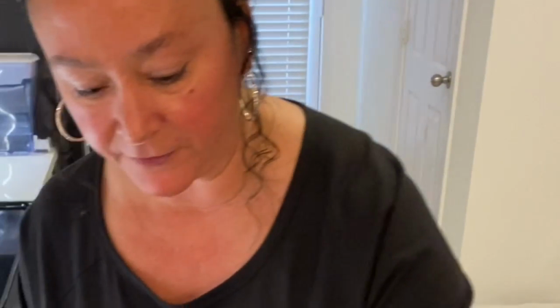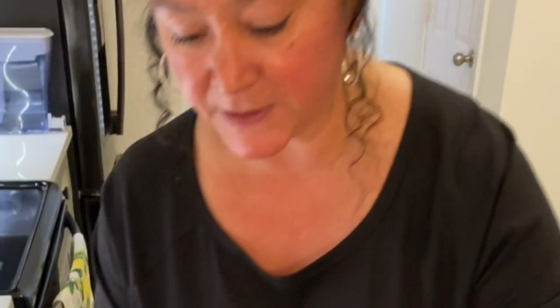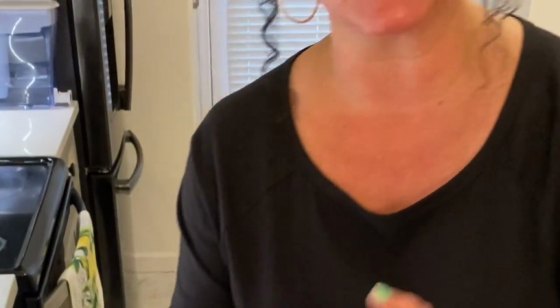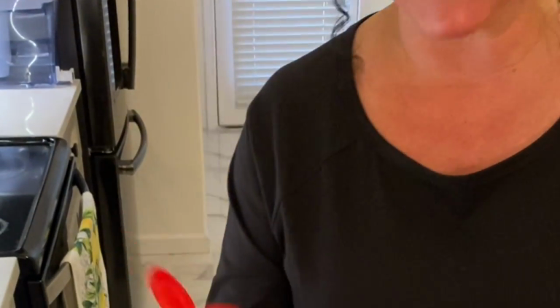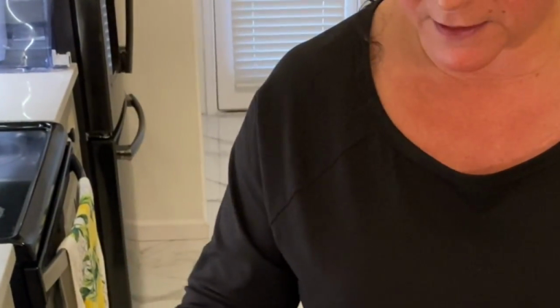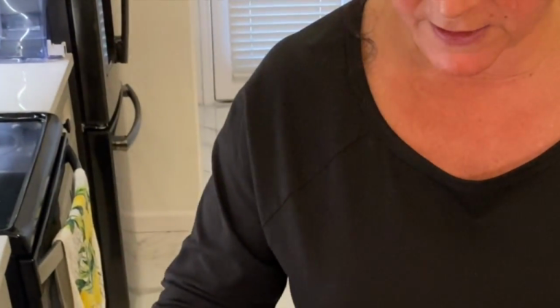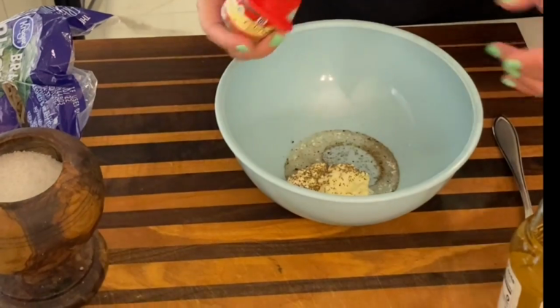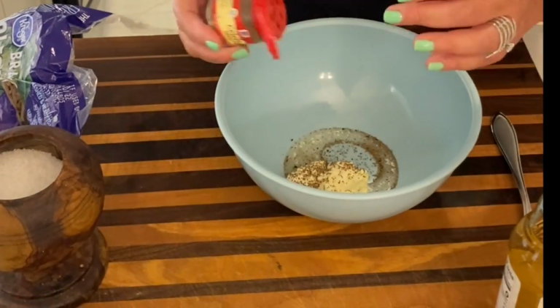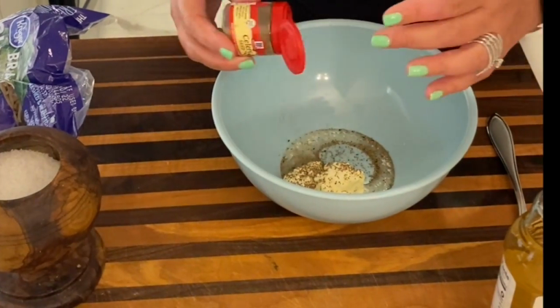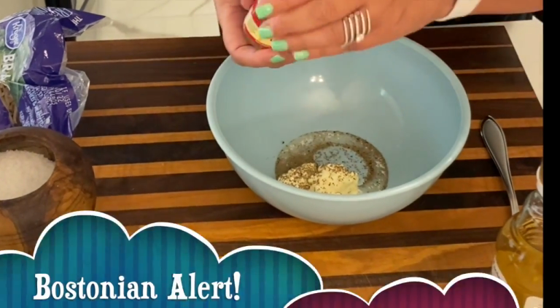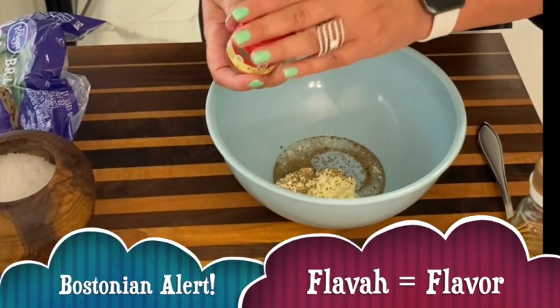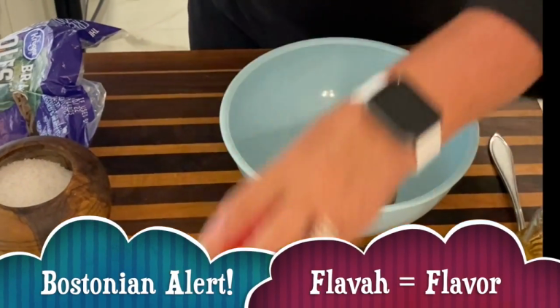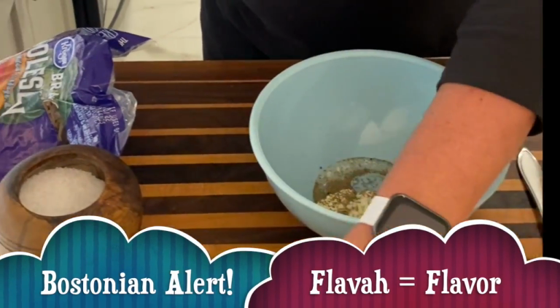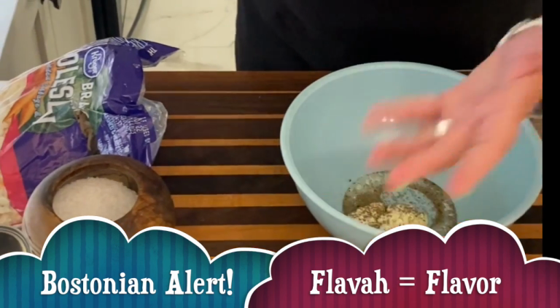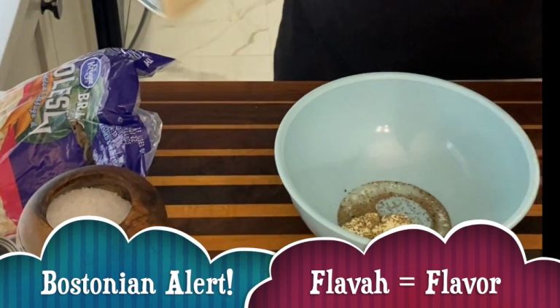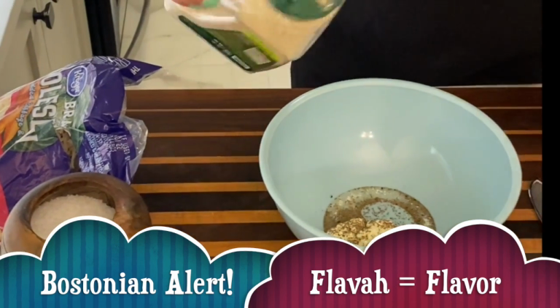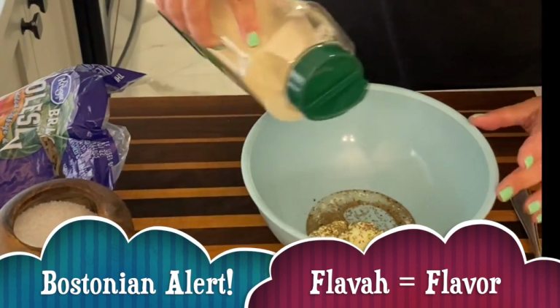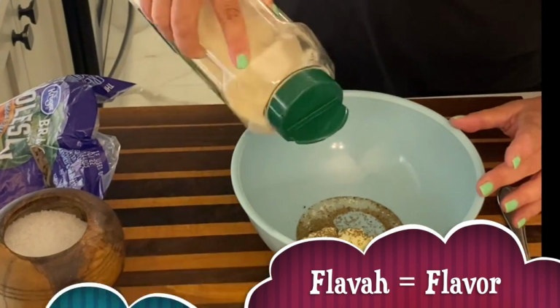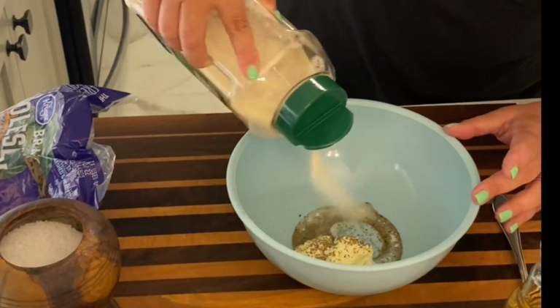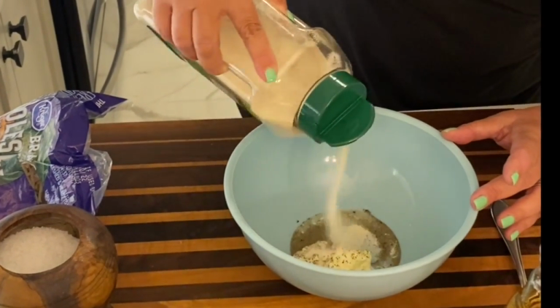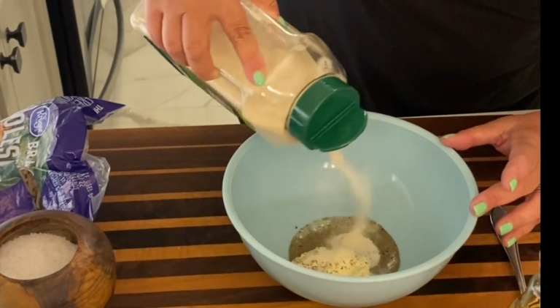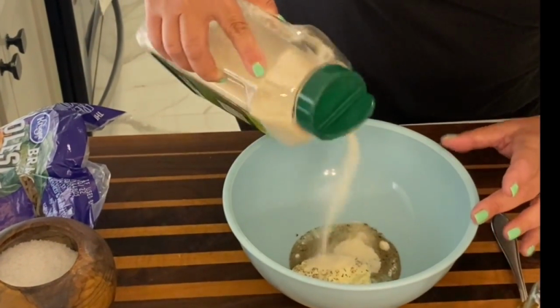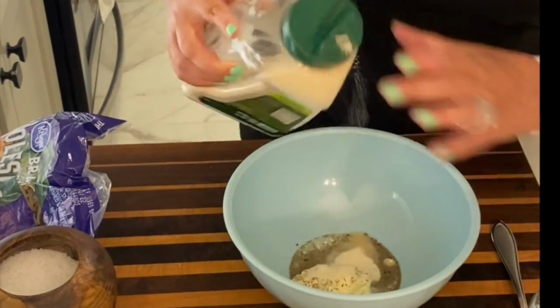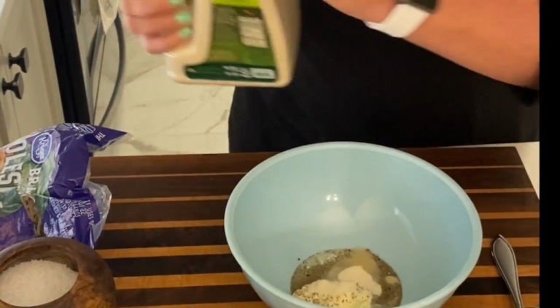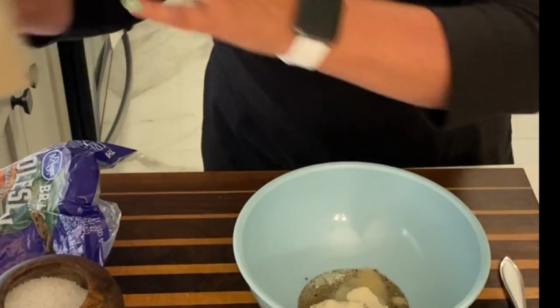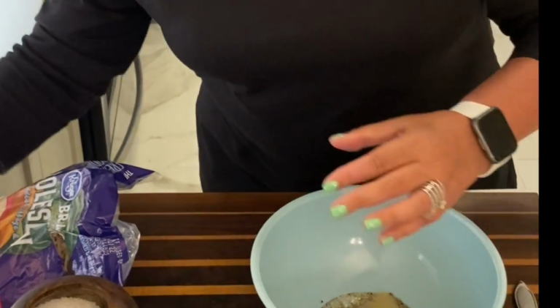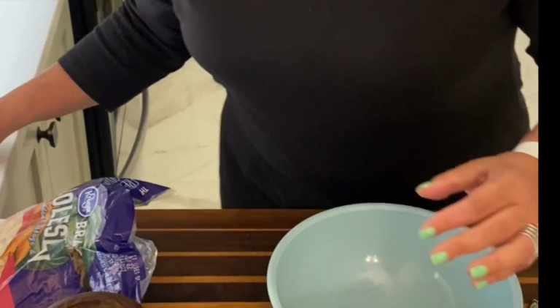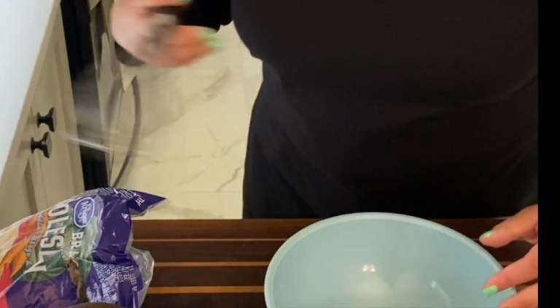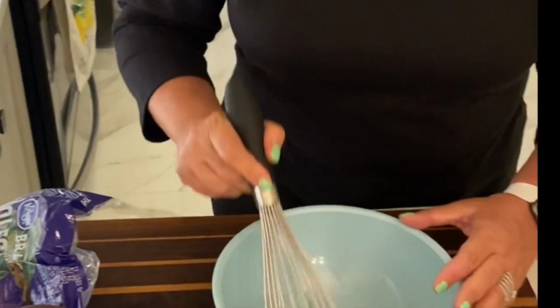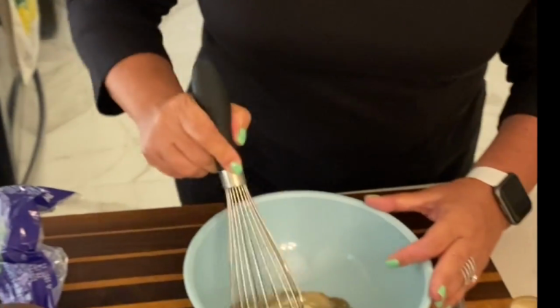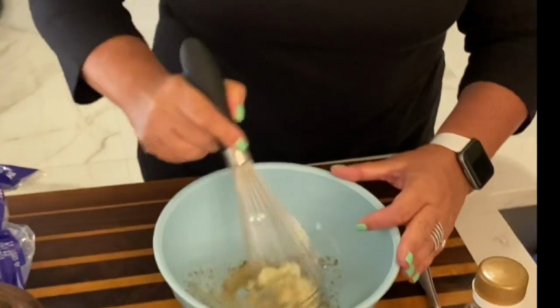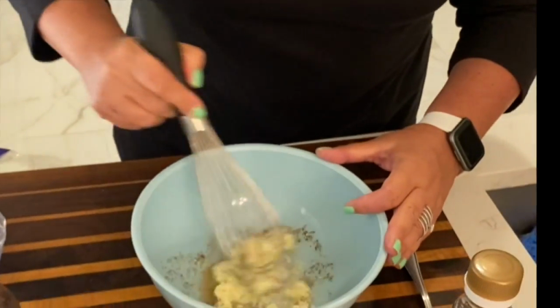Definitely going to put some celery seed in there — that gives it that coleslaw flavor. I like it a little sweet, so a little bit of sugar. And I'm just going to whisk this up just a little bit, just get everything combined.